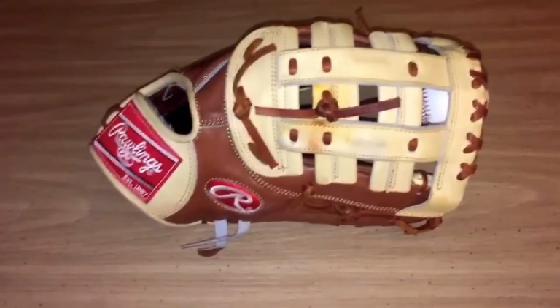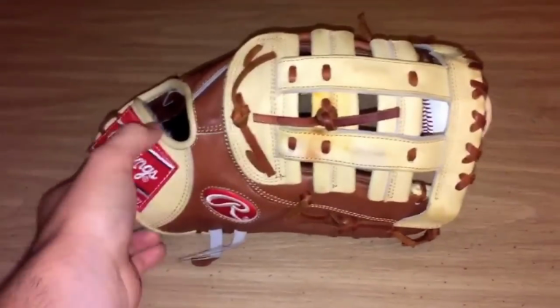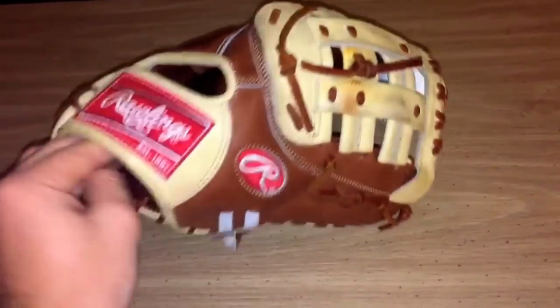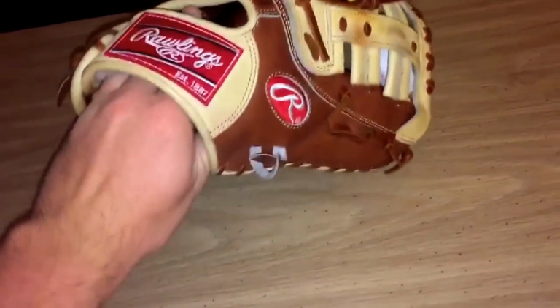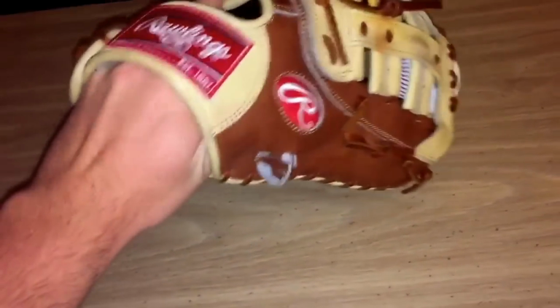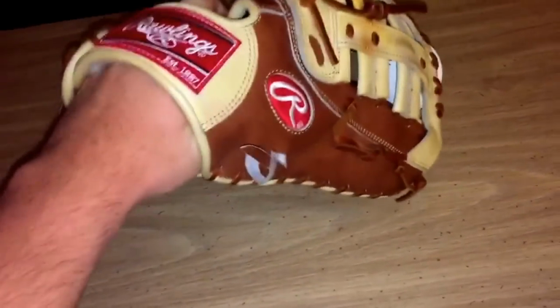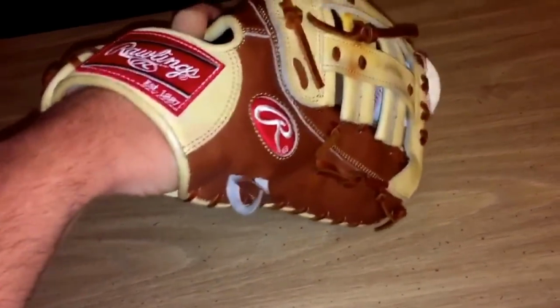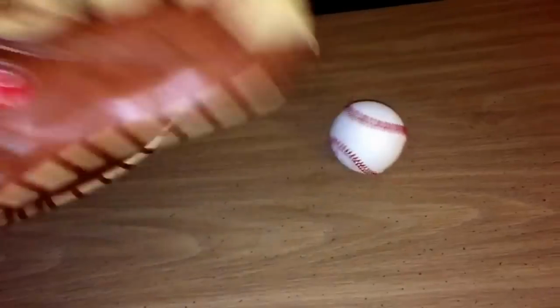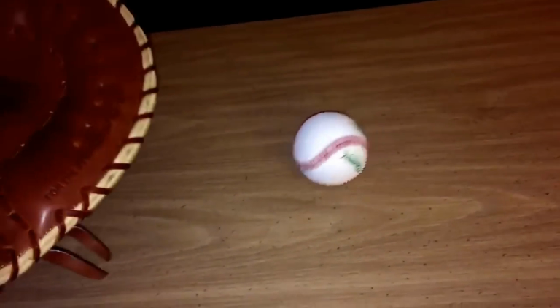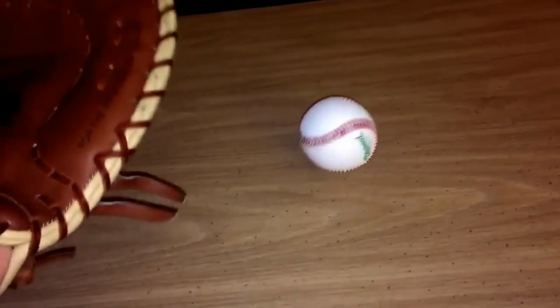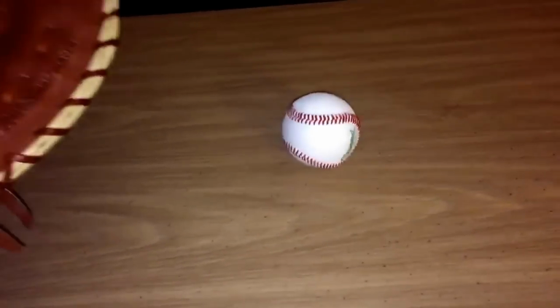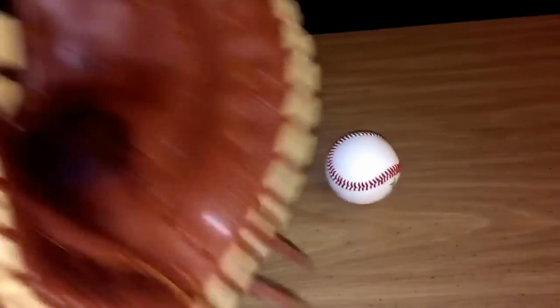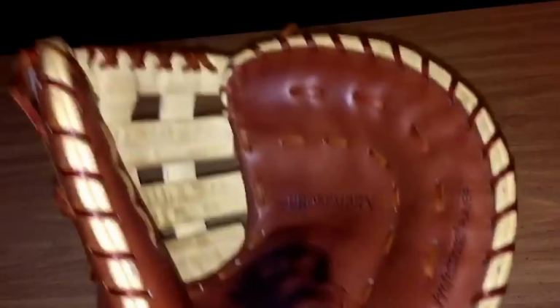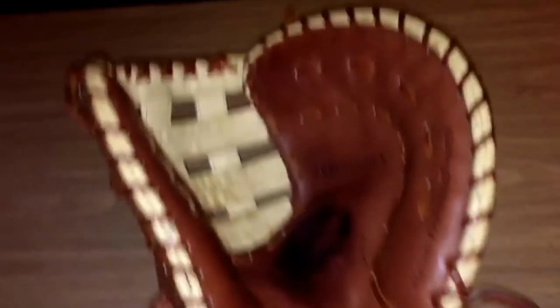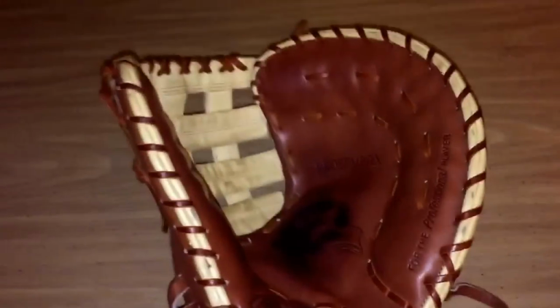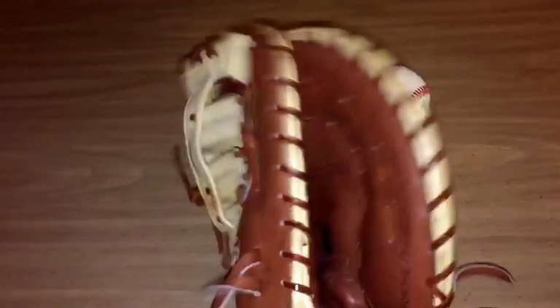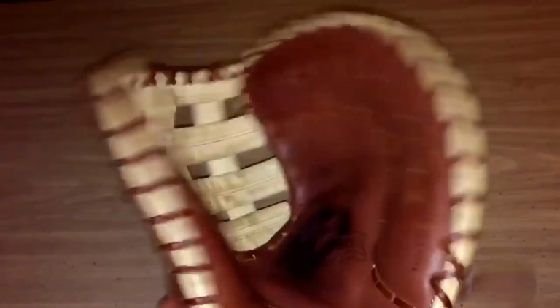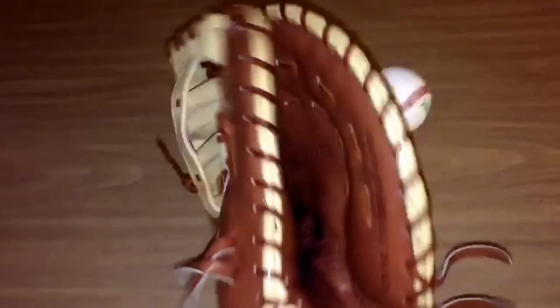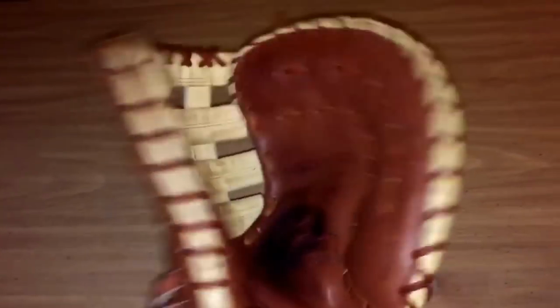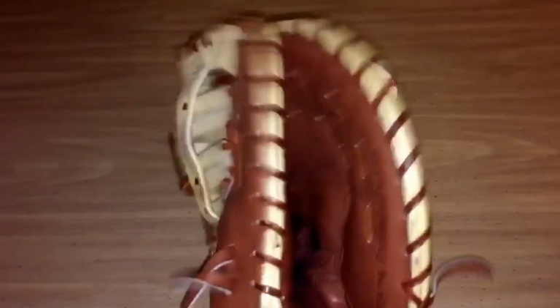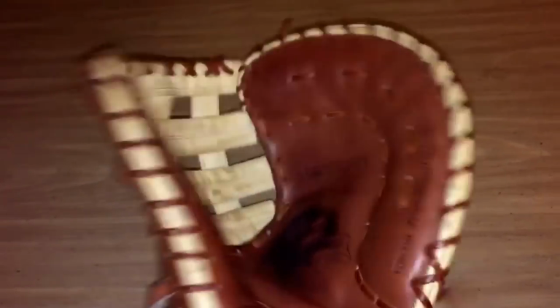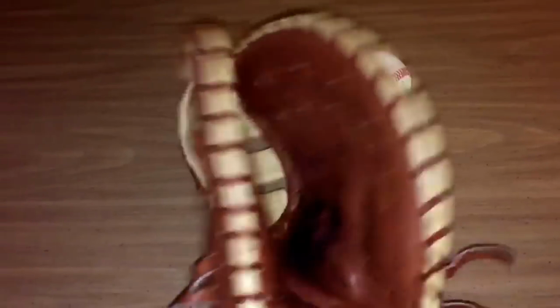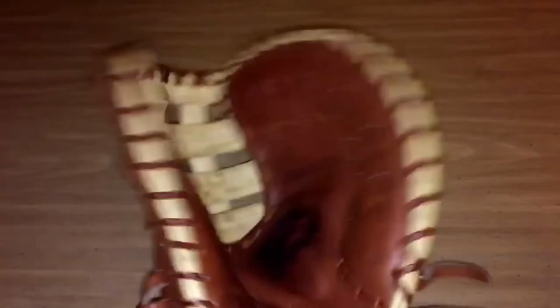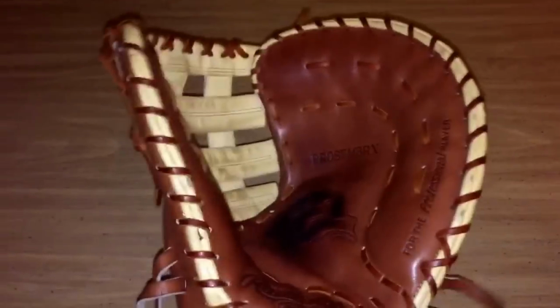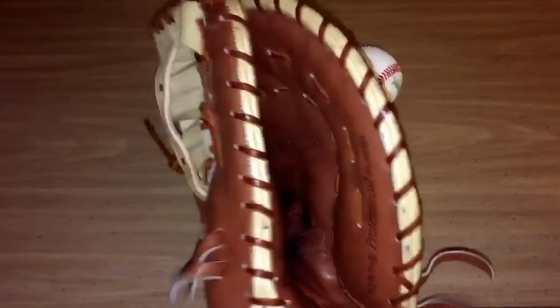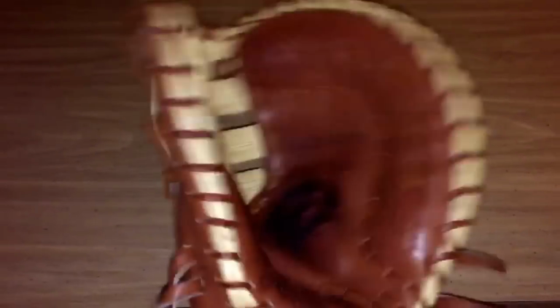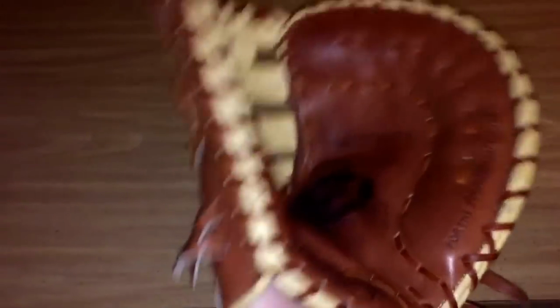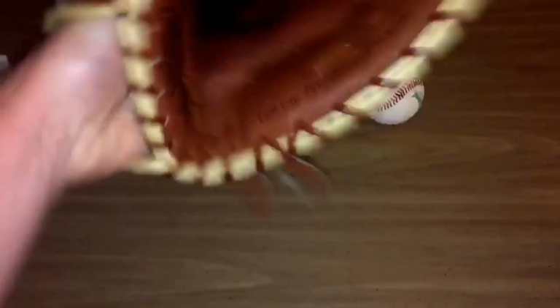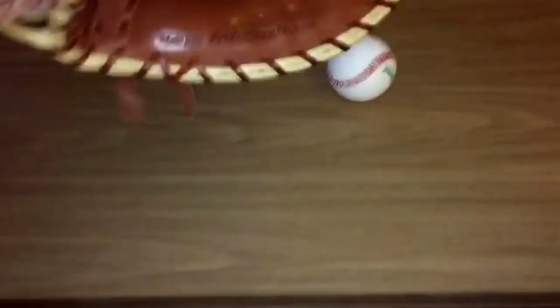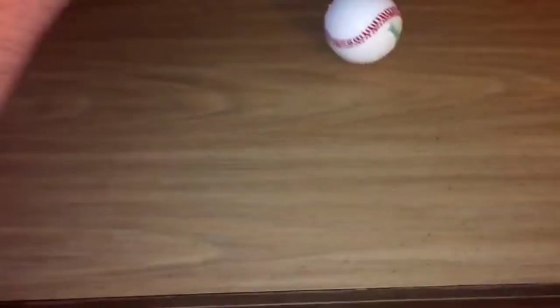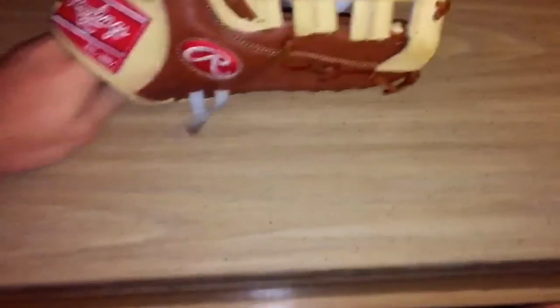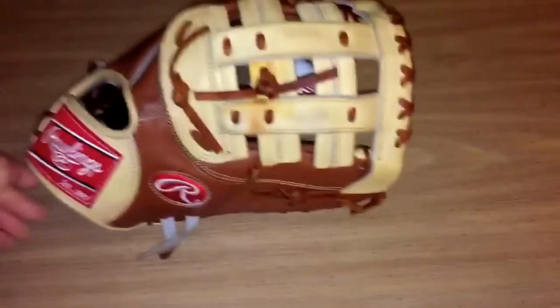Here's a little update on my Pro Preferred First Baseman. Got one of those new diamond baseballs to show you guys. It's coming along pretty nicely — not where I want it to be yet, but it's getting there.